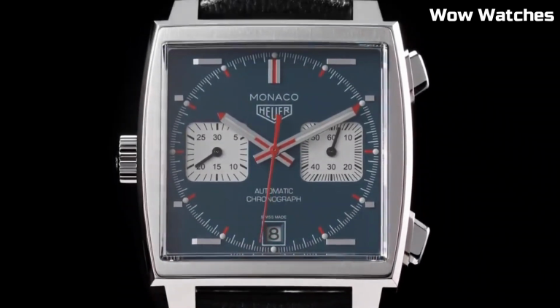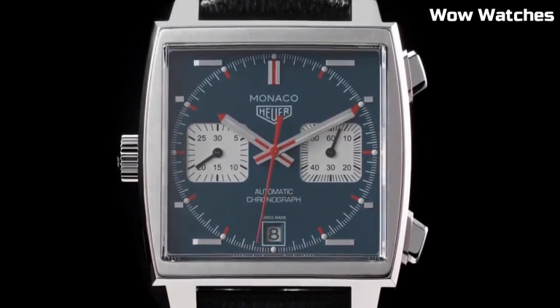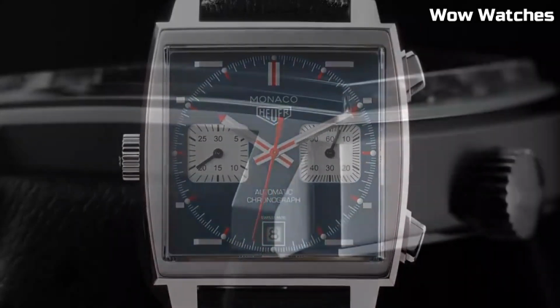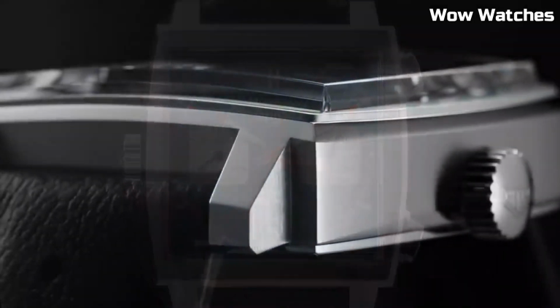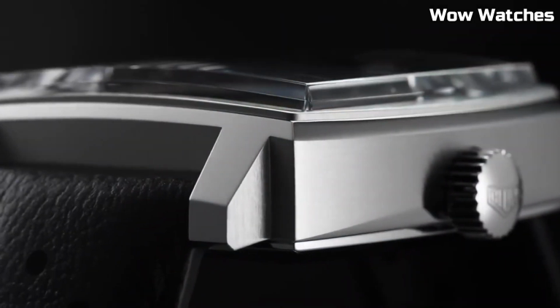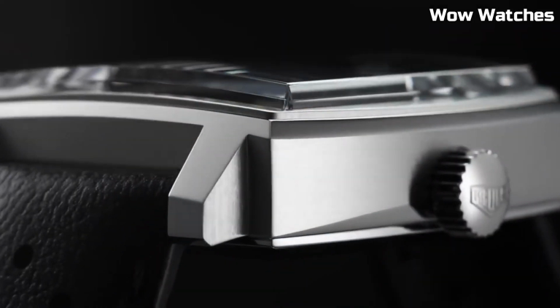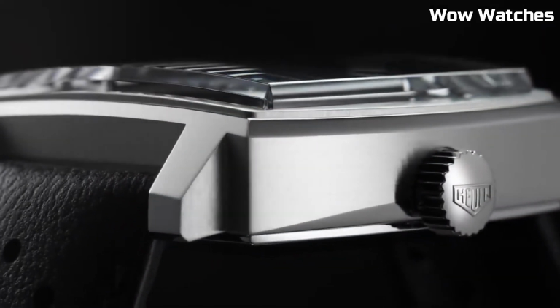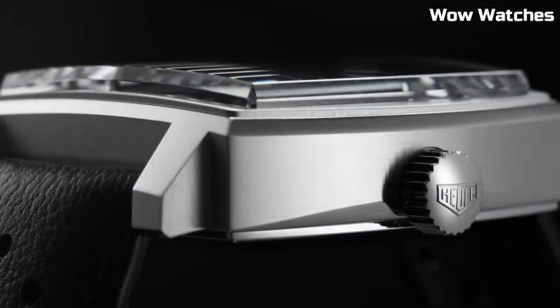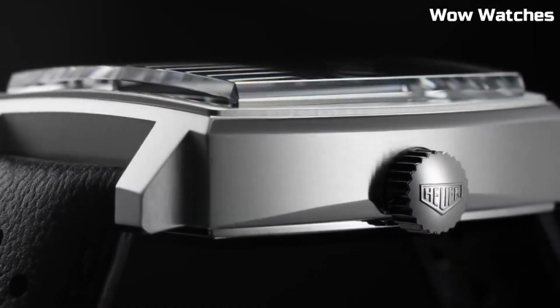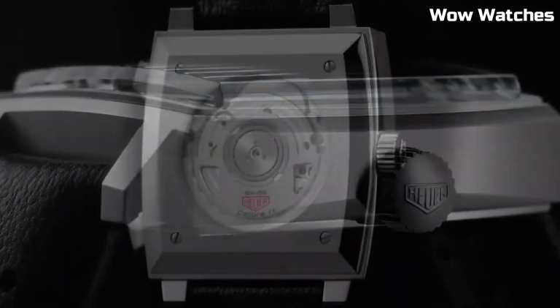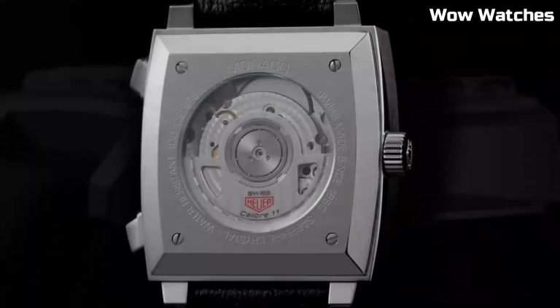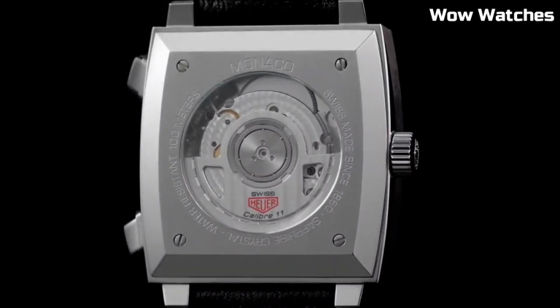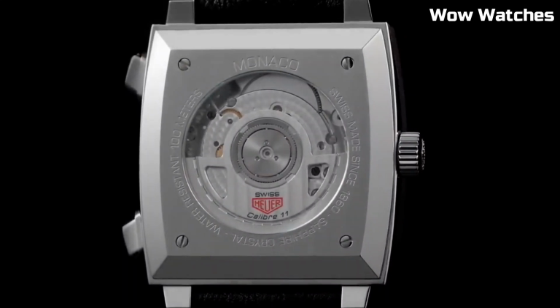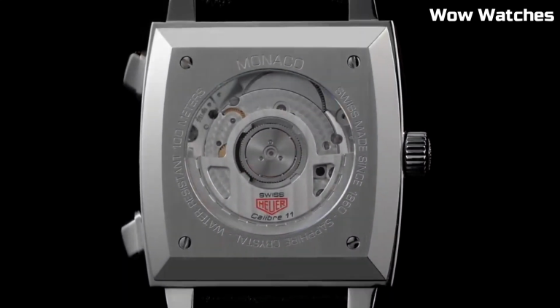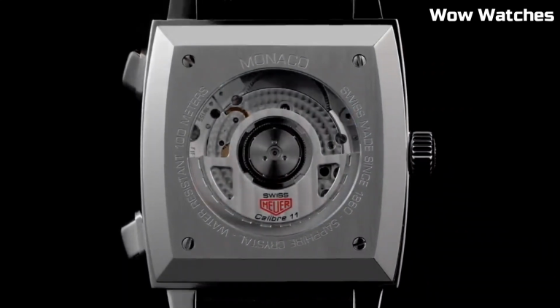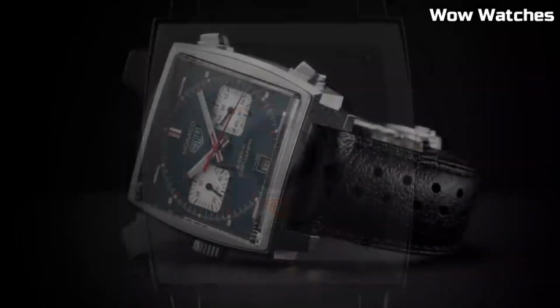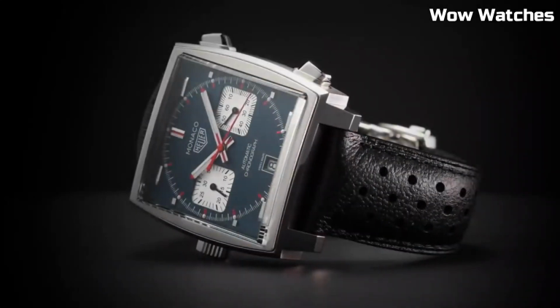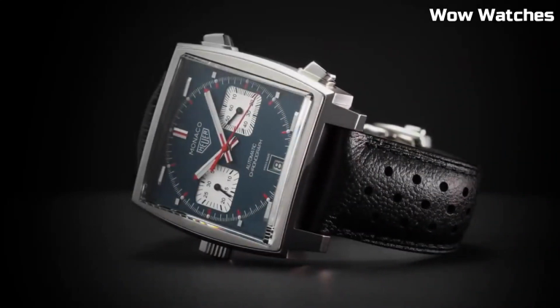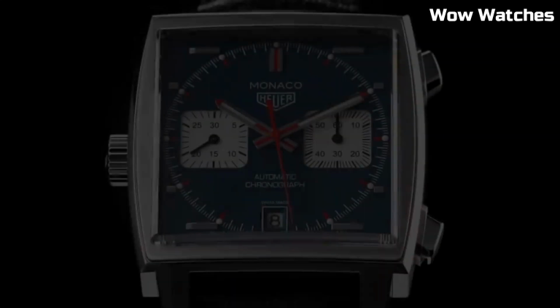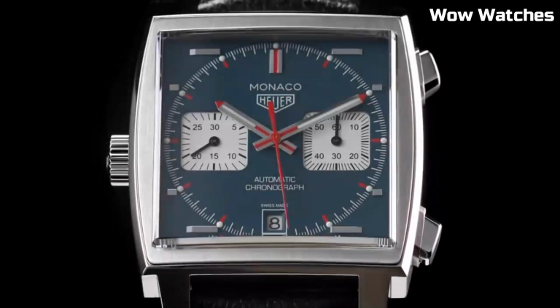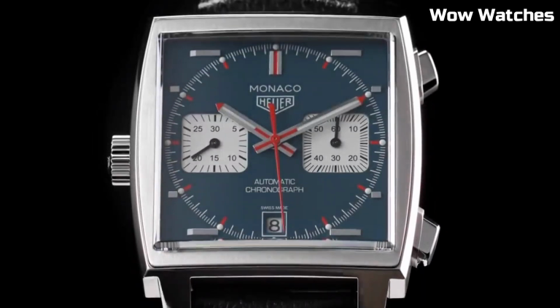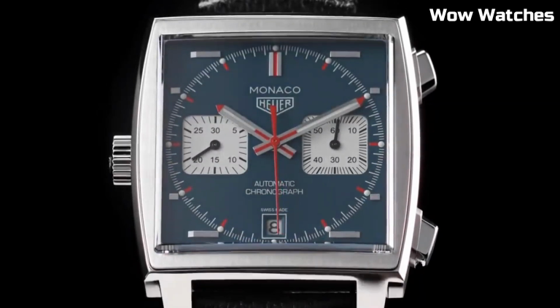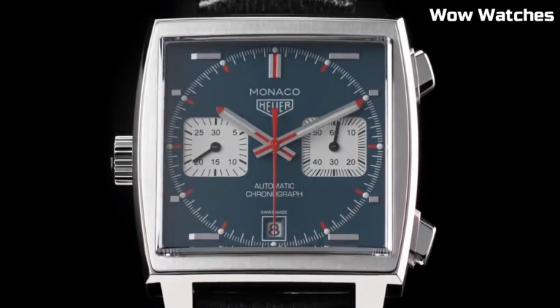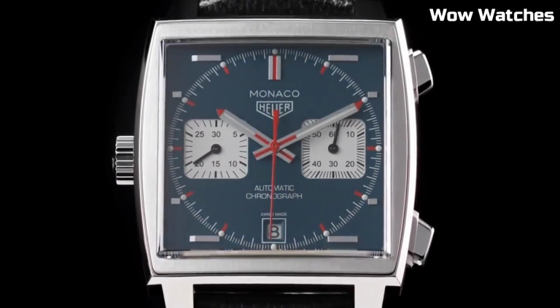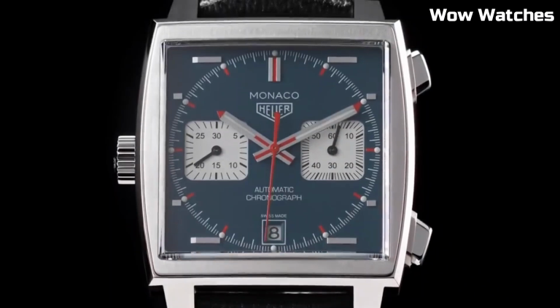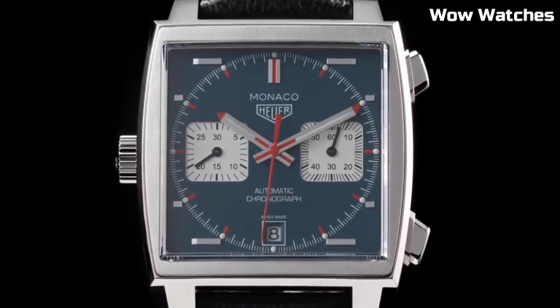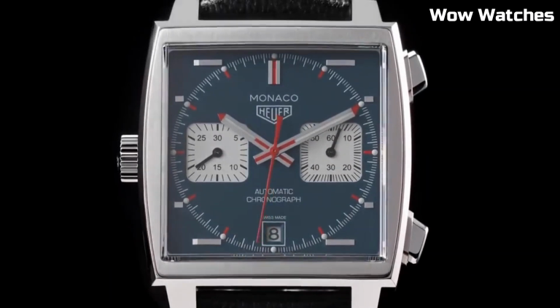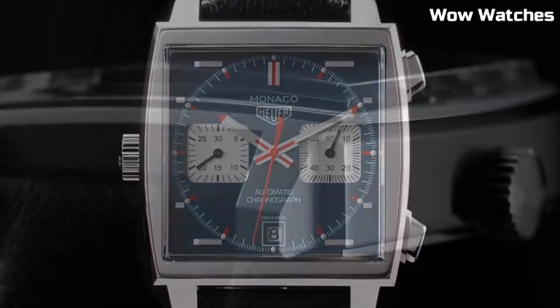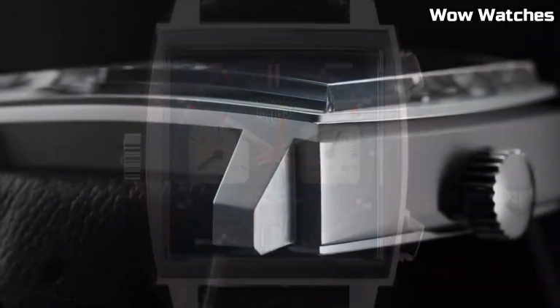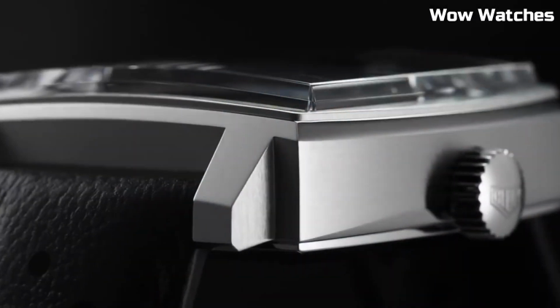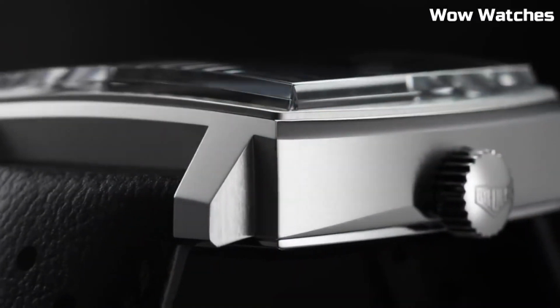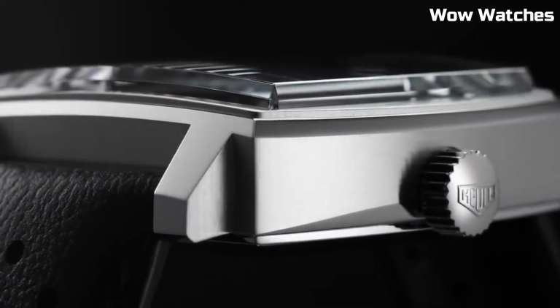Display type: analog. Fold-over clasp. Case material: stainless steel. Case diameter: 48 millimeters. Case thickness: 14 millimeters. Band material: leather.